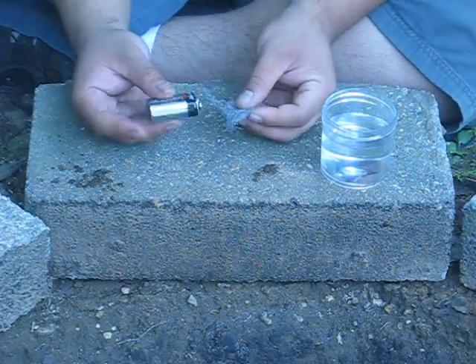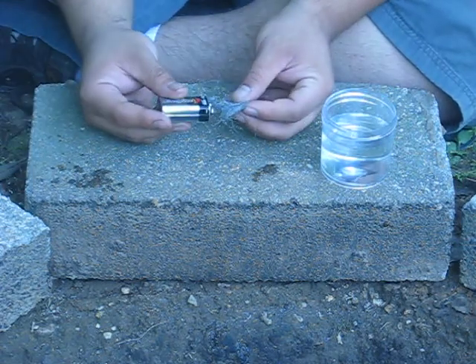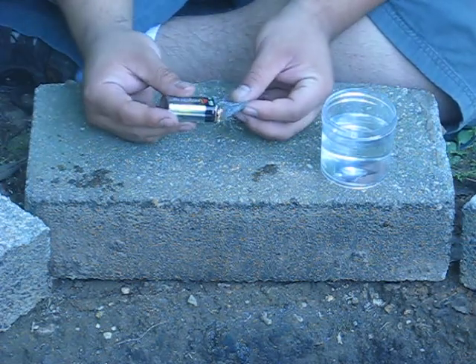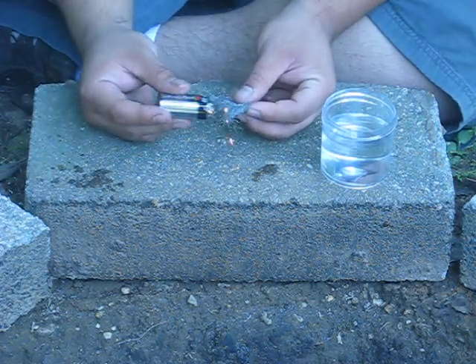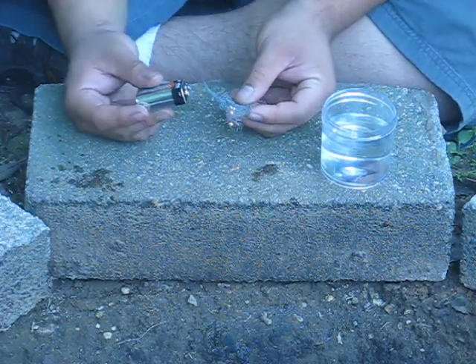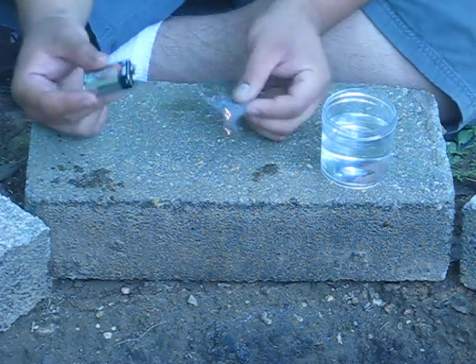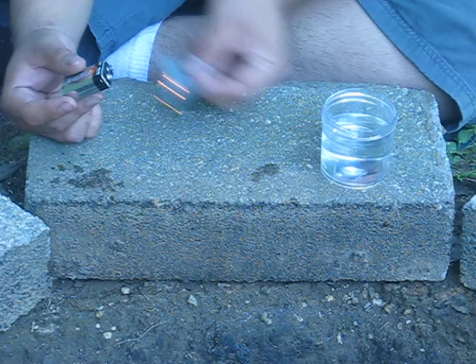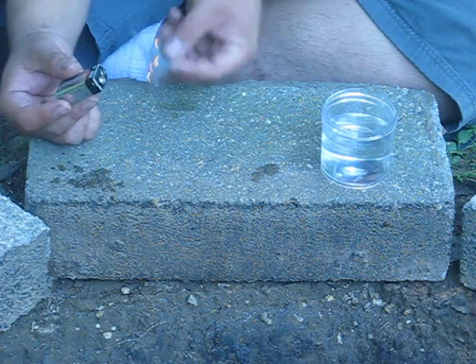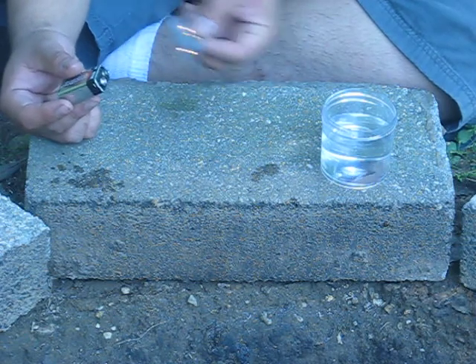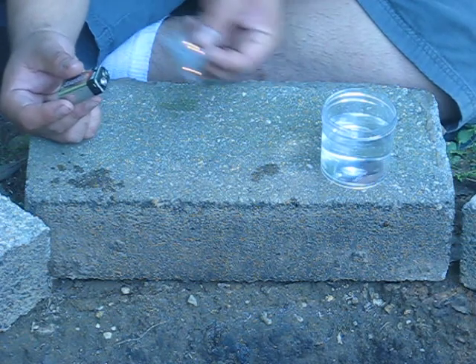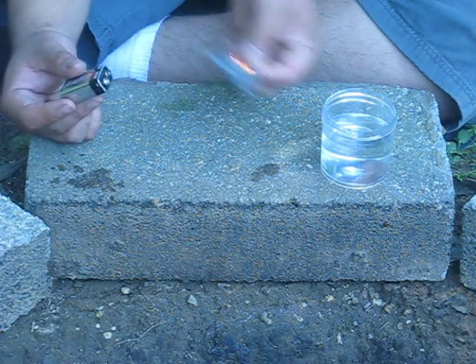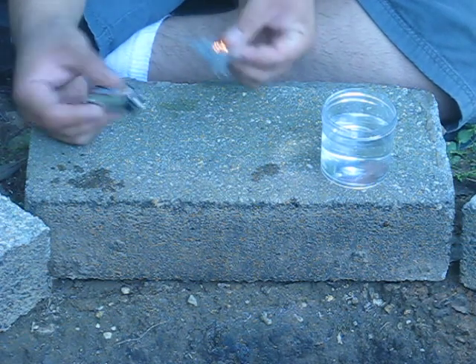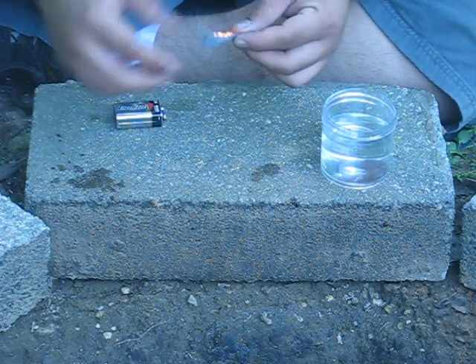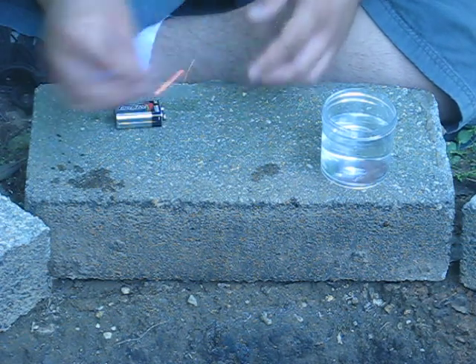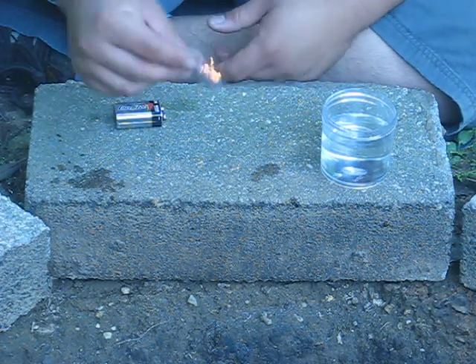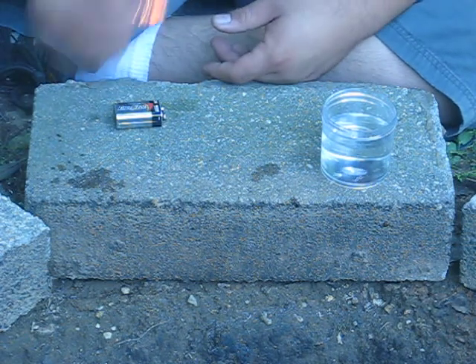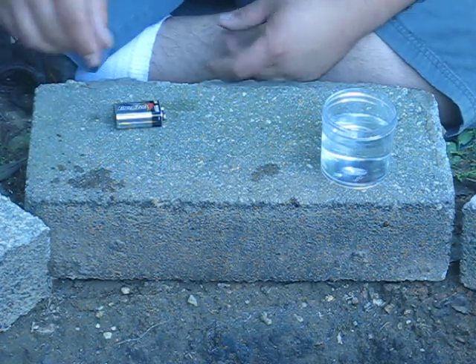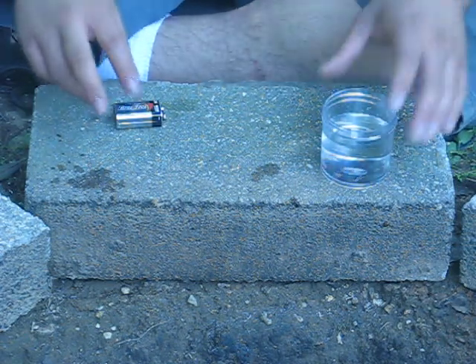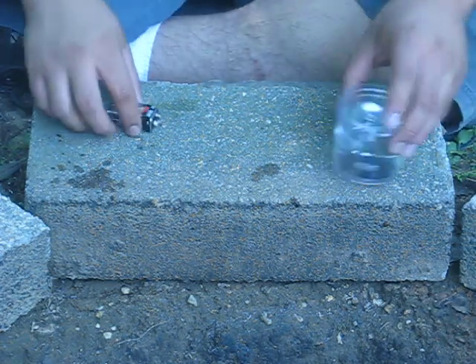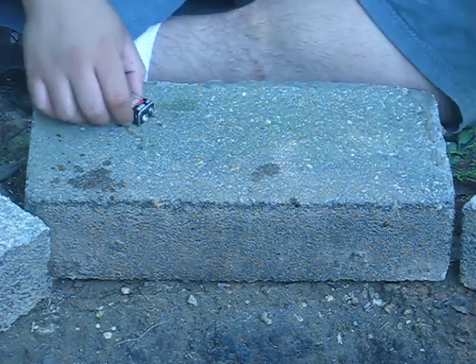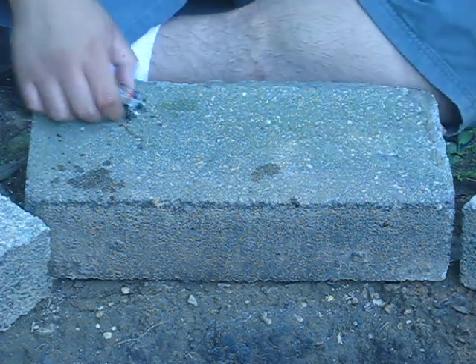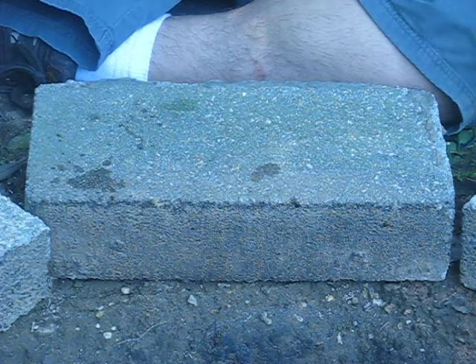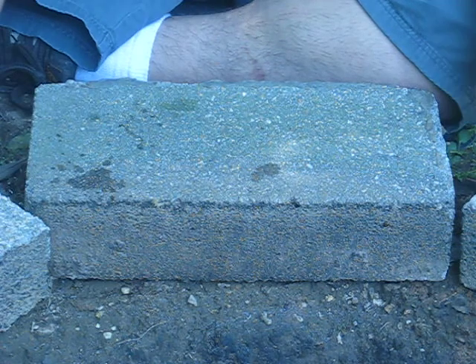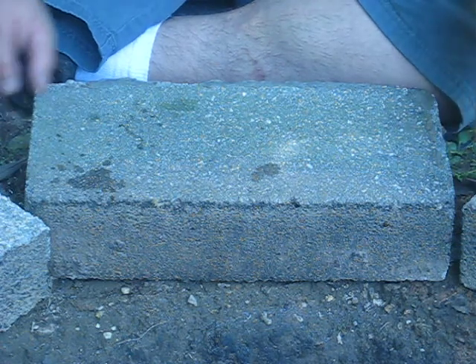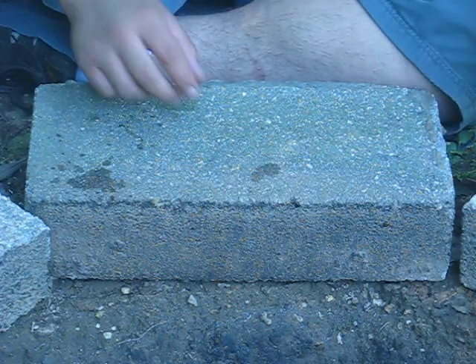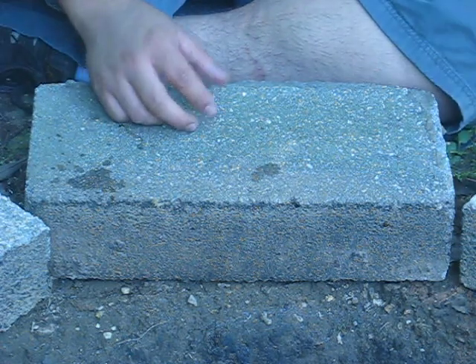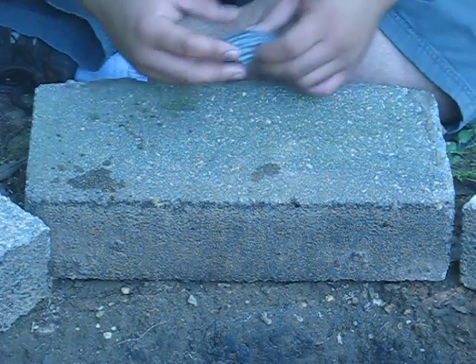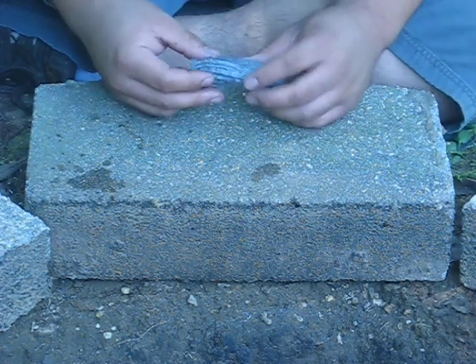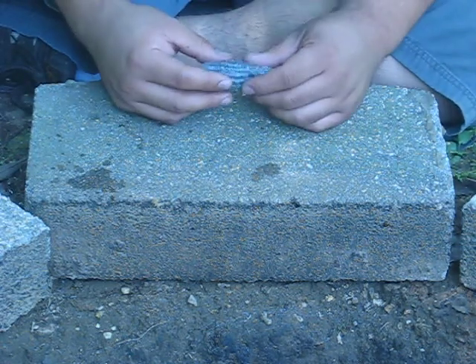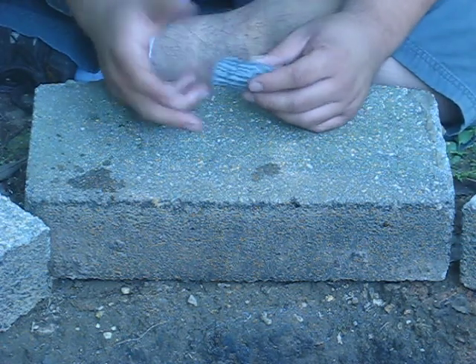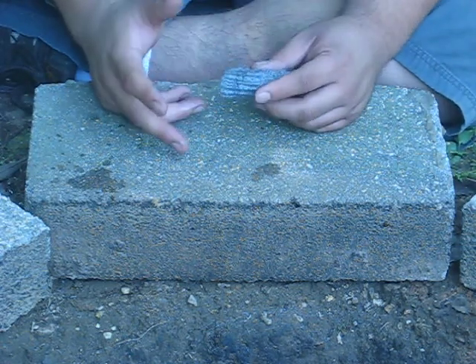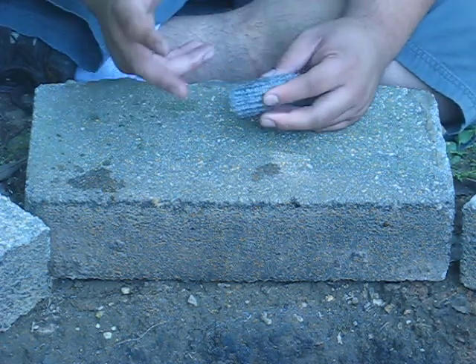Take another pad of steel wool, shake off the excess water, touch it to the steel wool, and you see it takes well even though it was just submerged. Now, just because everybody knows about the 9-volt battery and steel wool doesn't mean that's the only option to get it going.